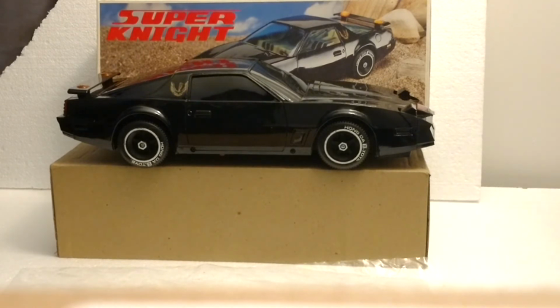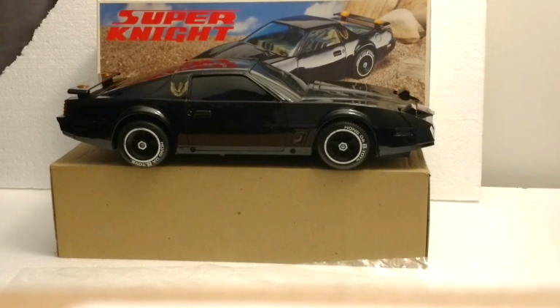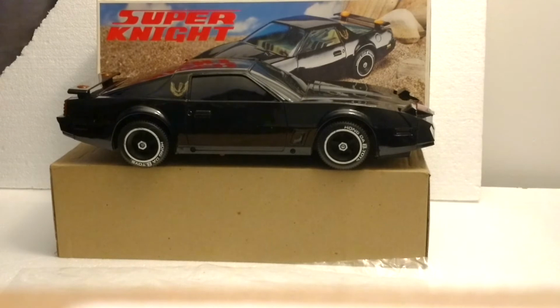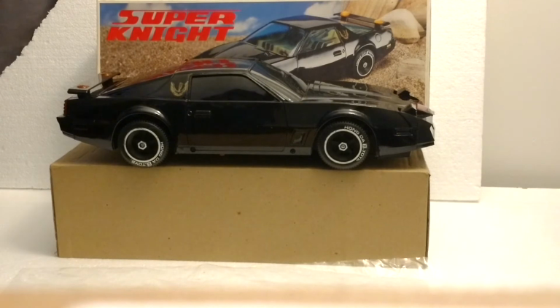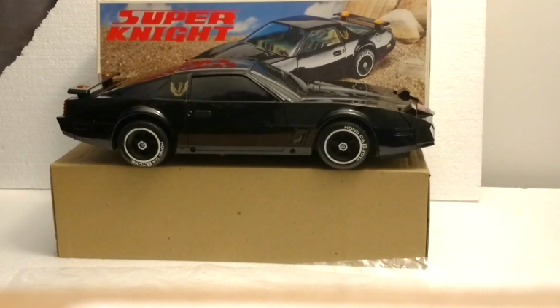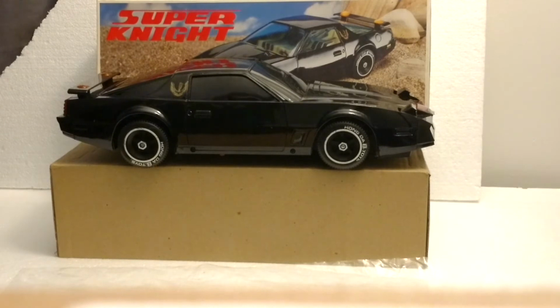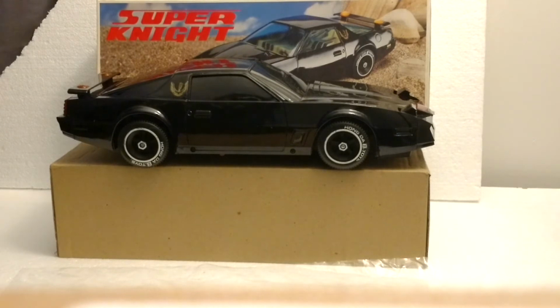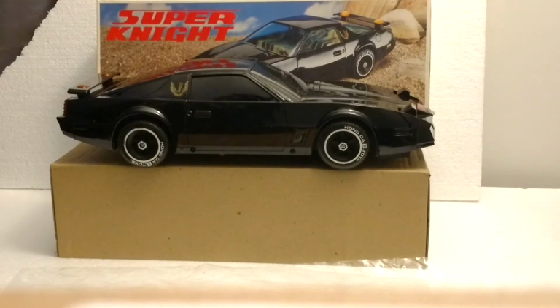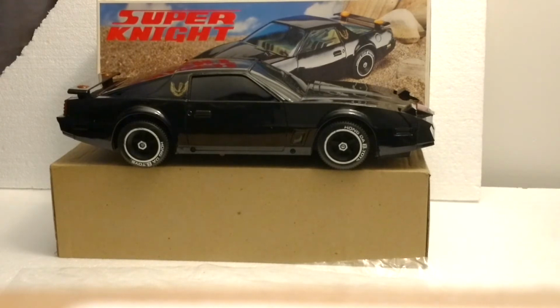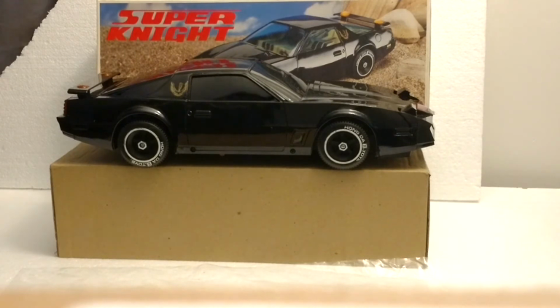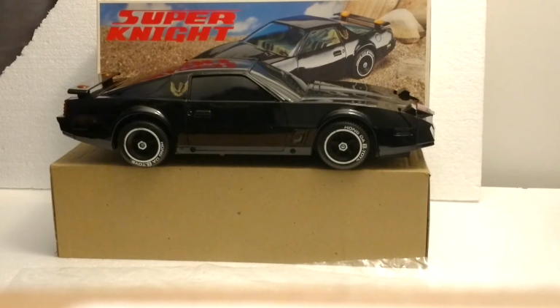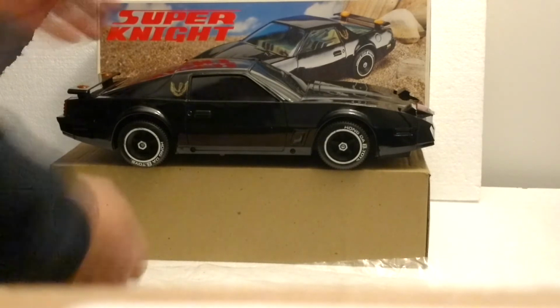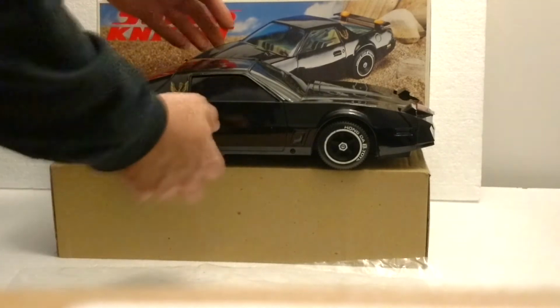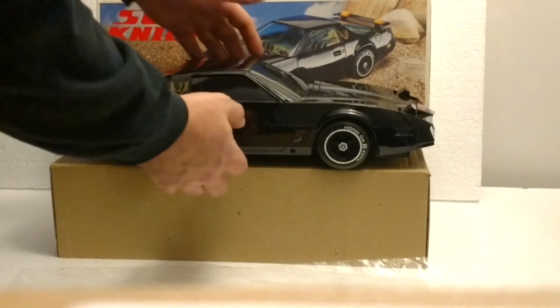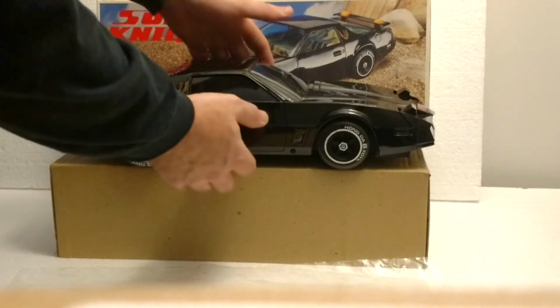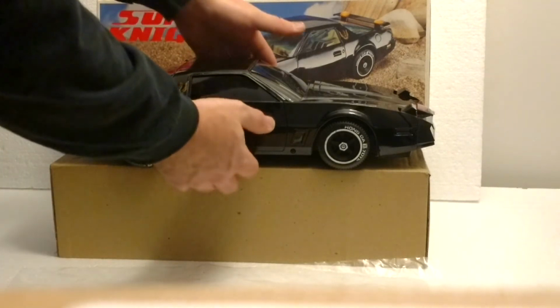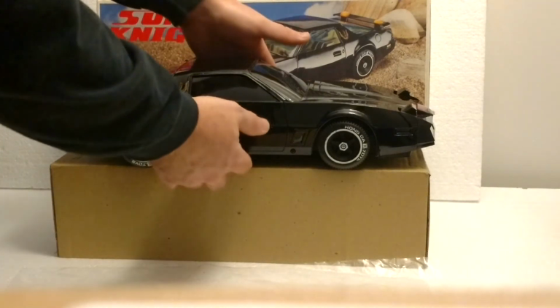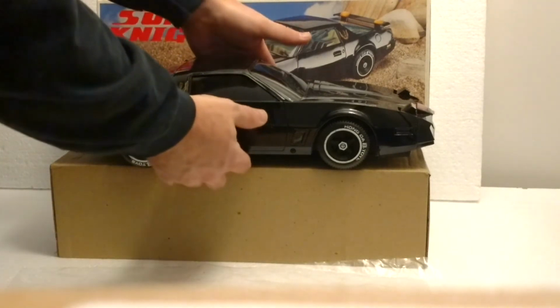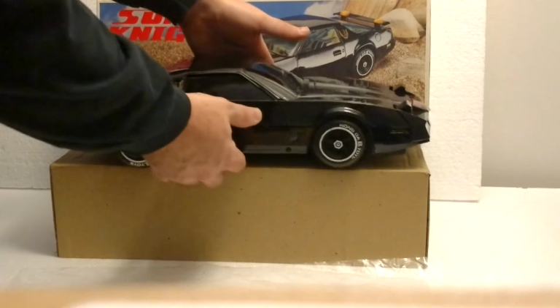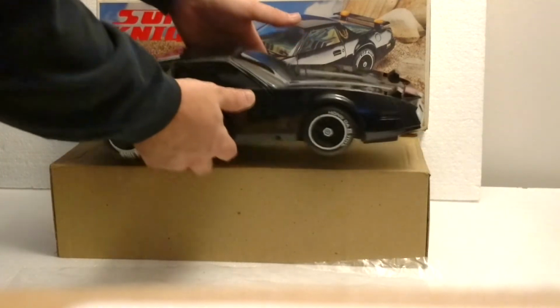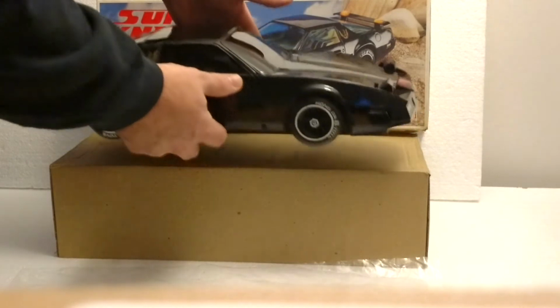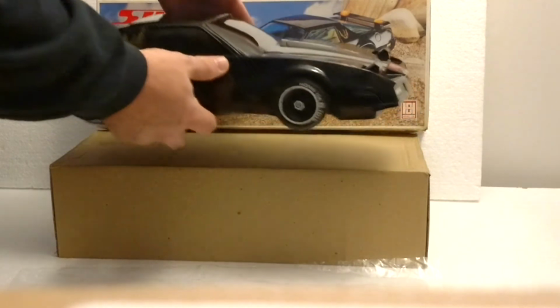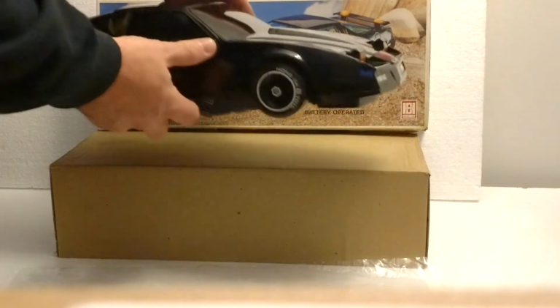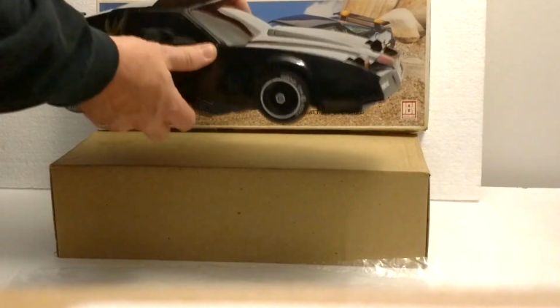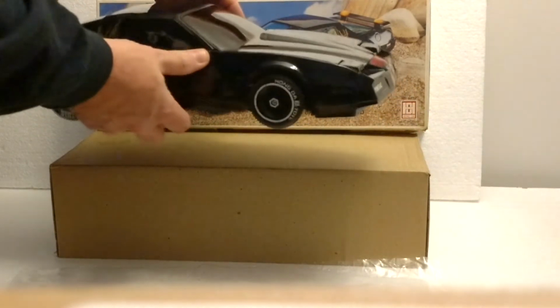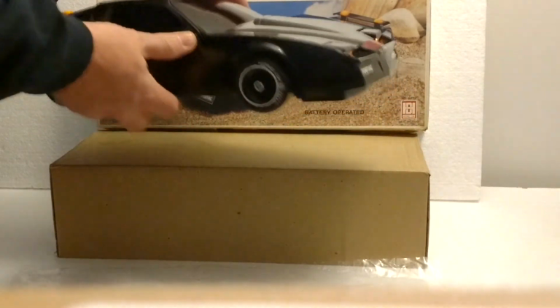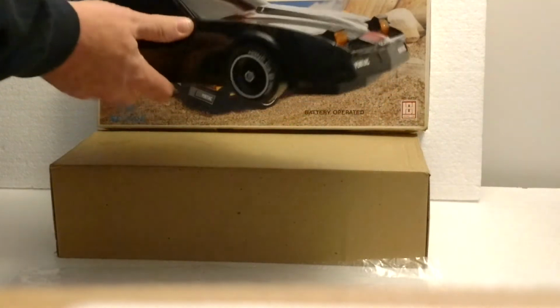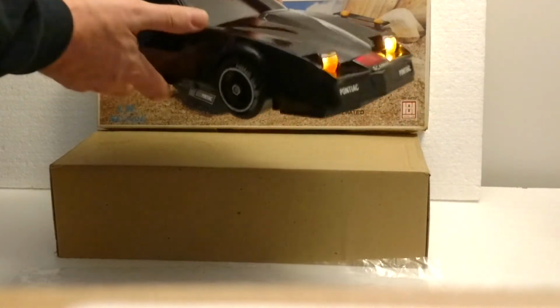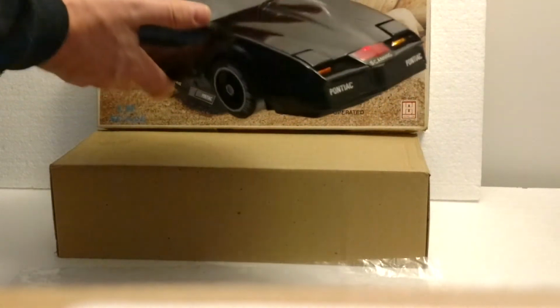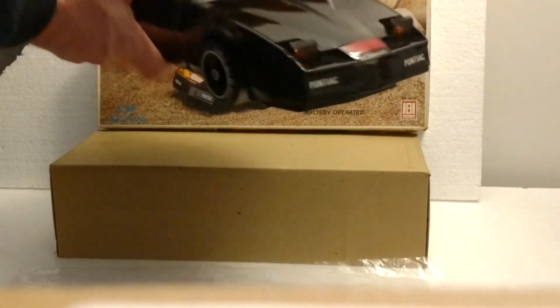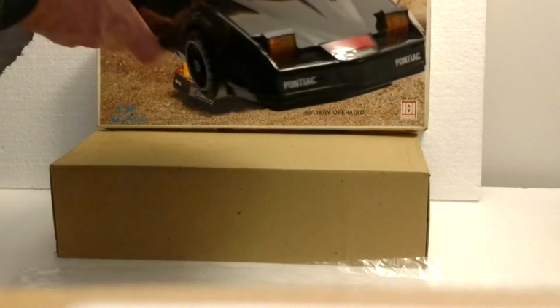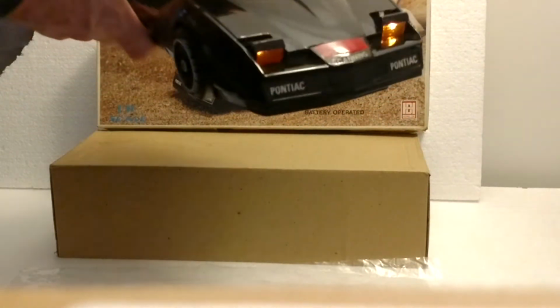I put batteries in it just to show that it is working. I will not run it on the floor, but I will now turn it on to show you that it is working.